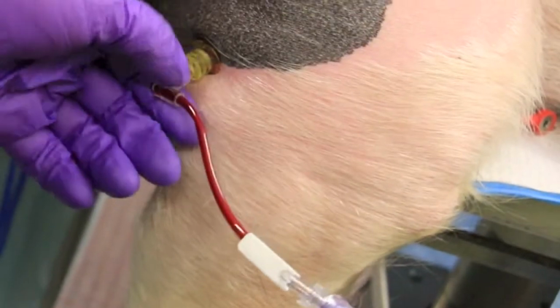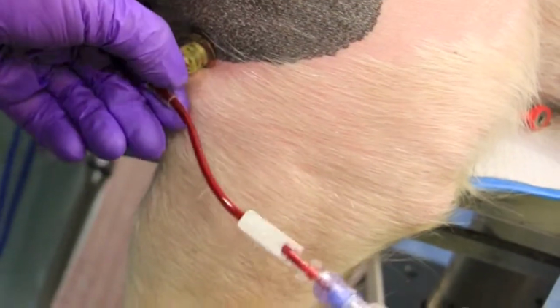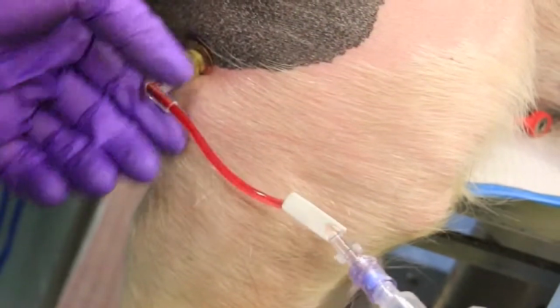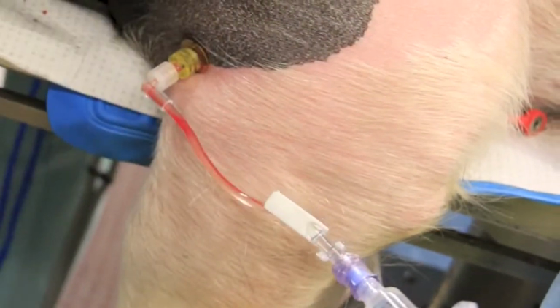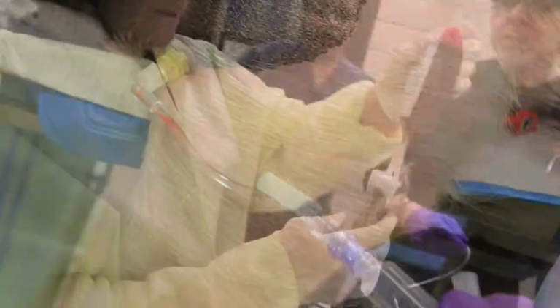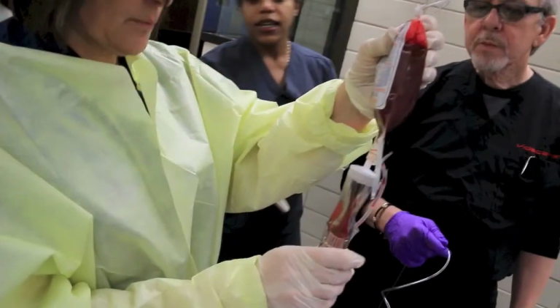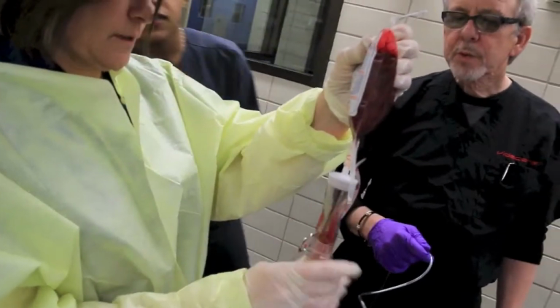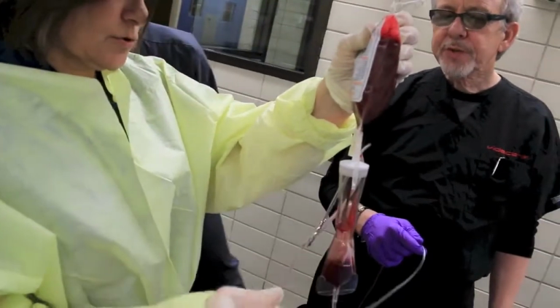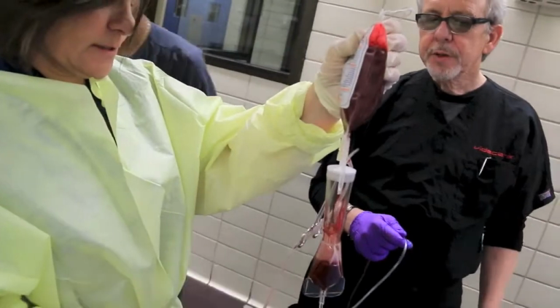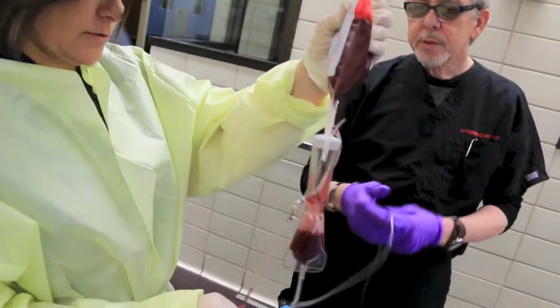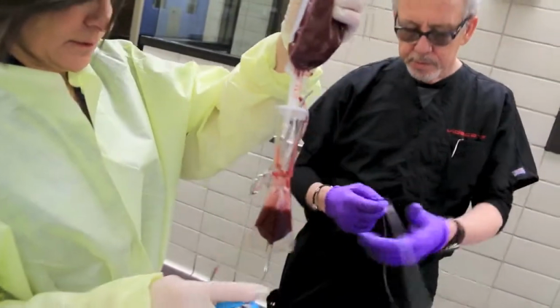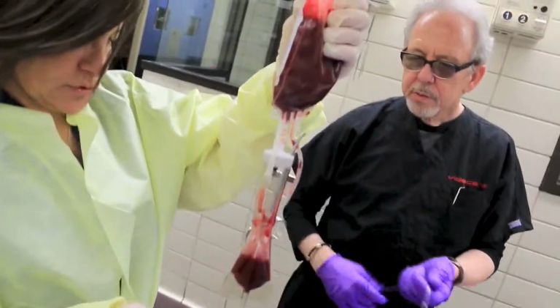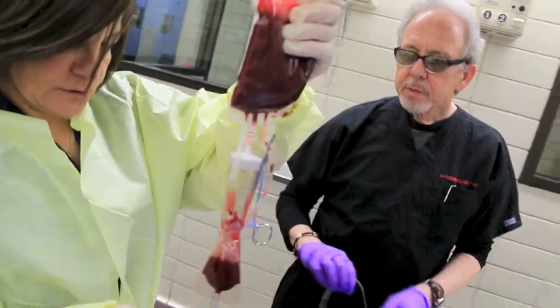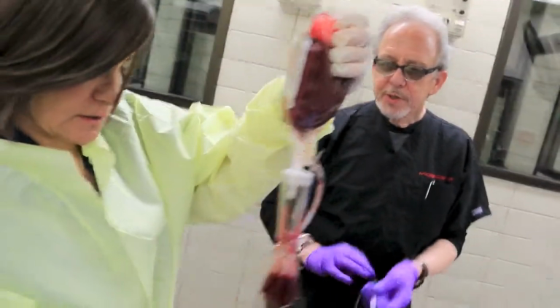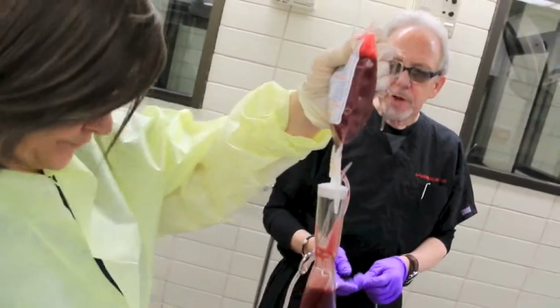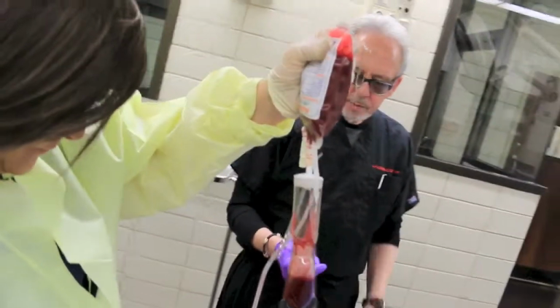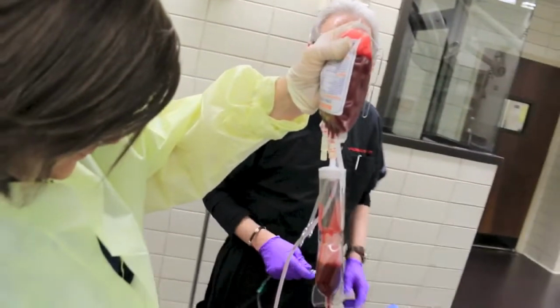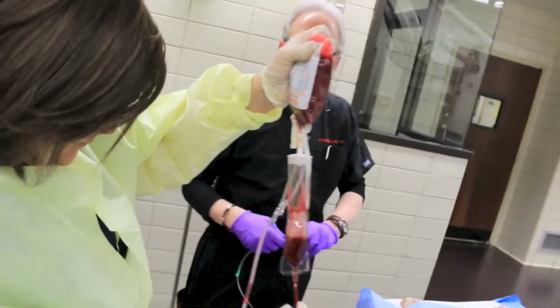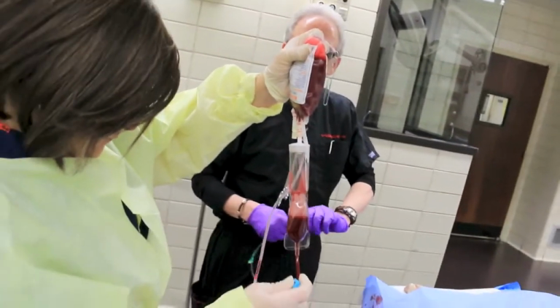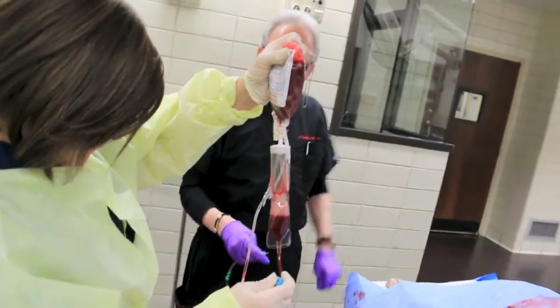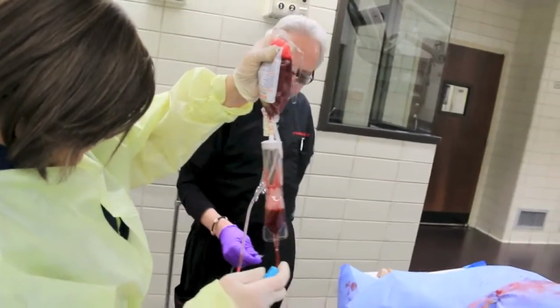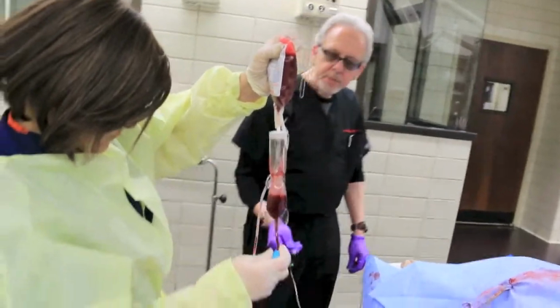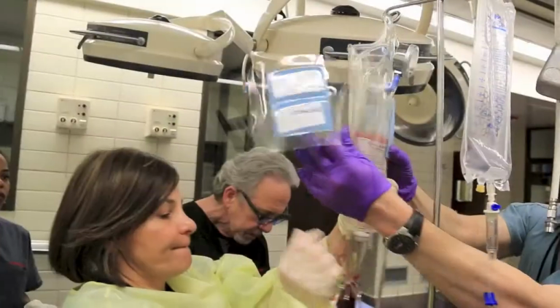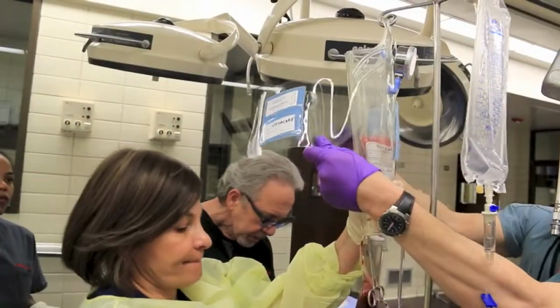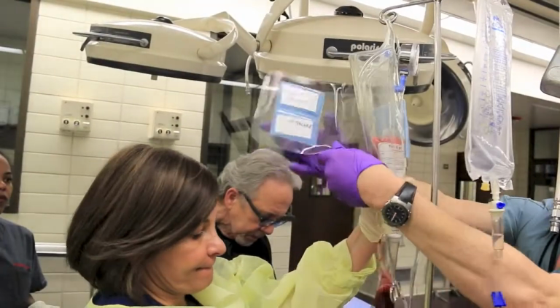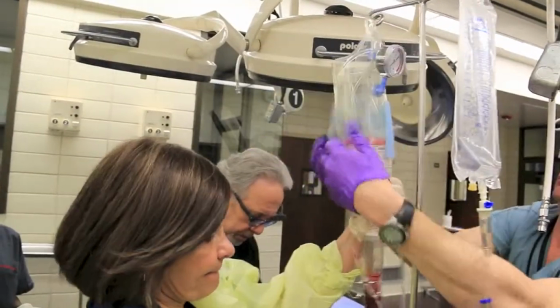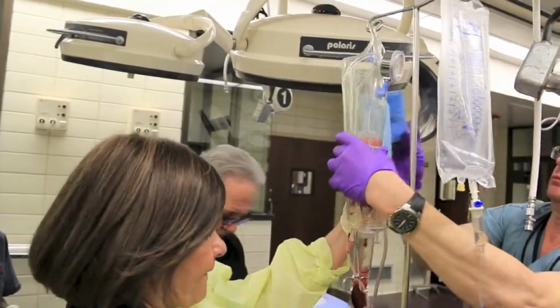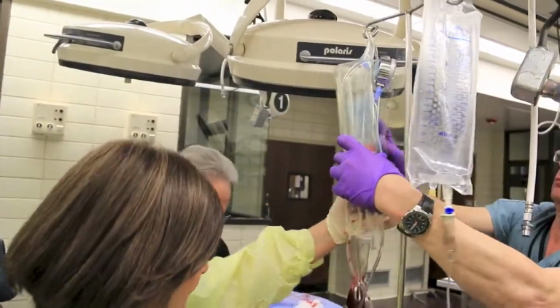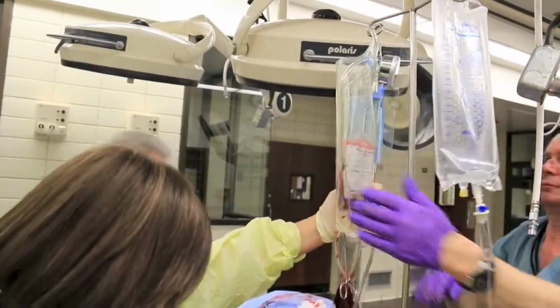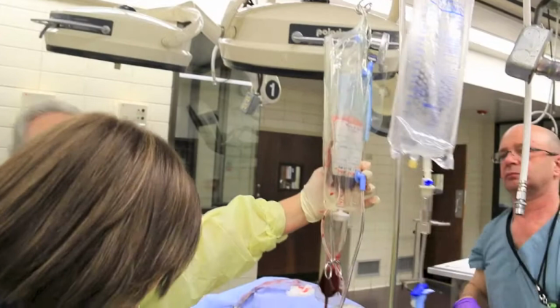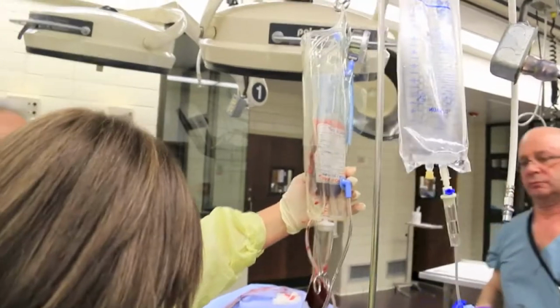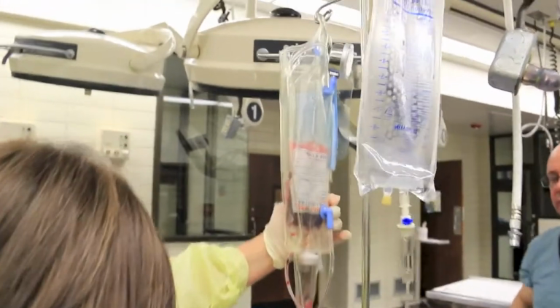Oh beautiful, this is blood toothache — it's just a standard blood transfusion. It makes it even better. And pump it up to 300.